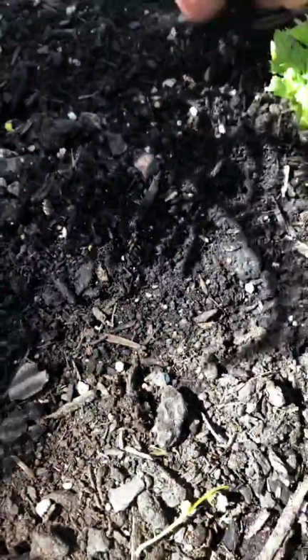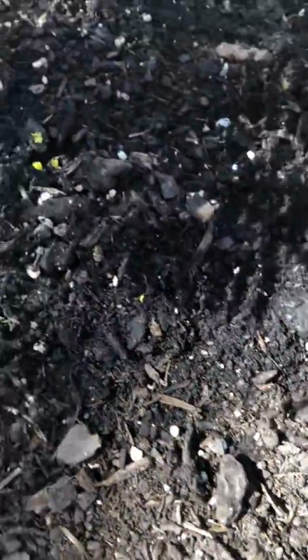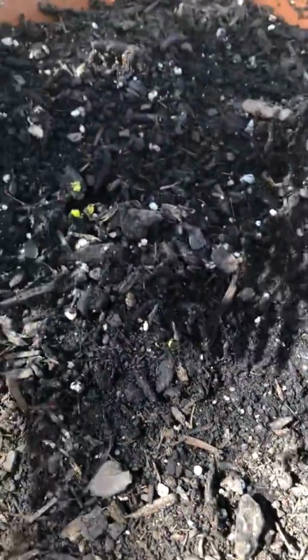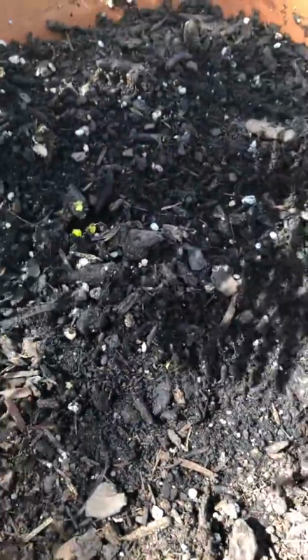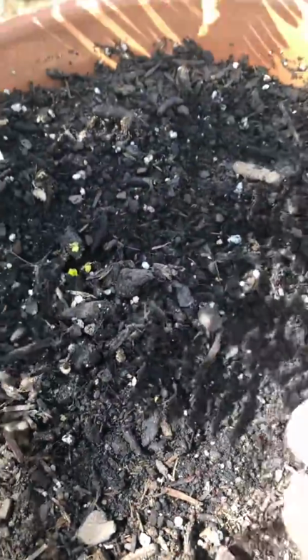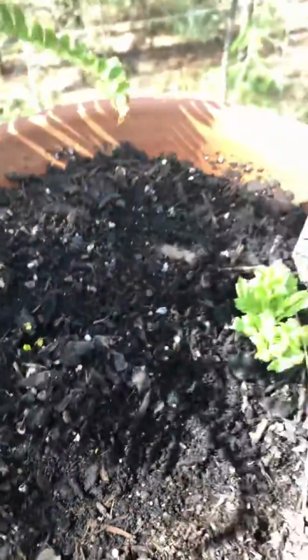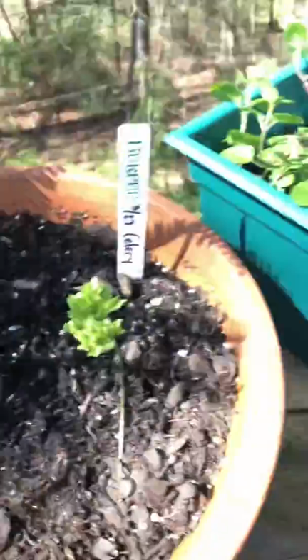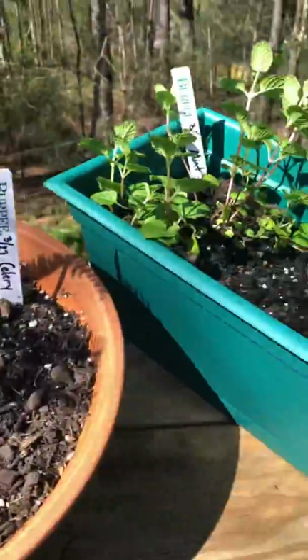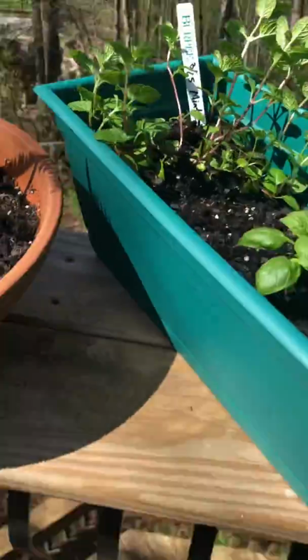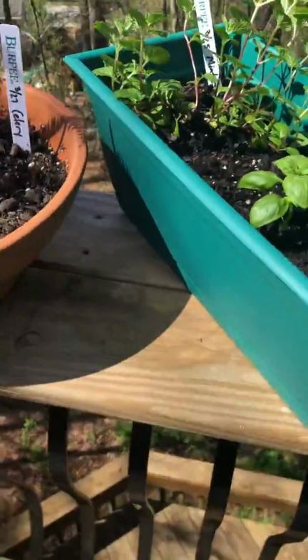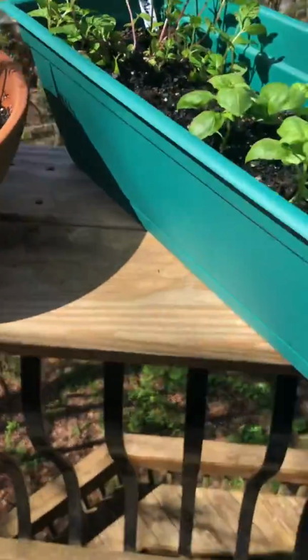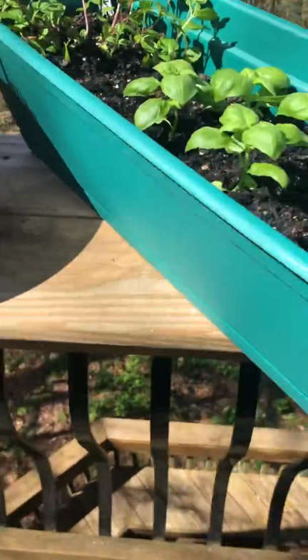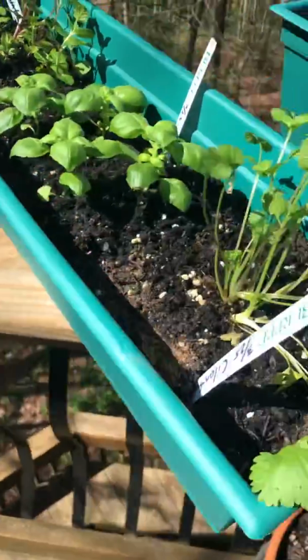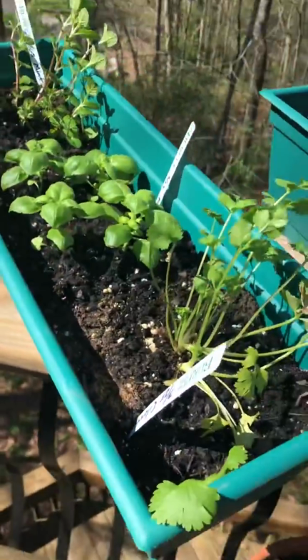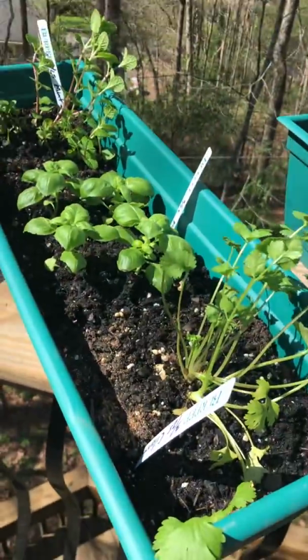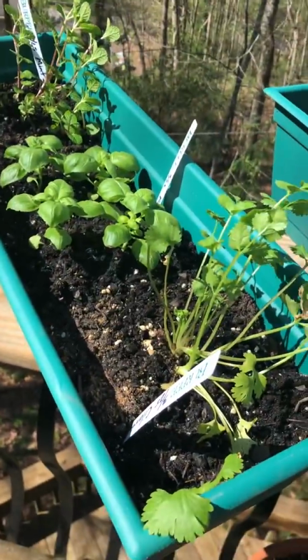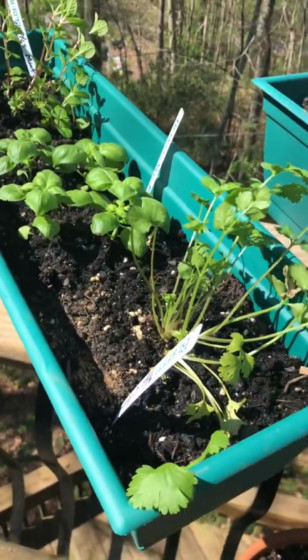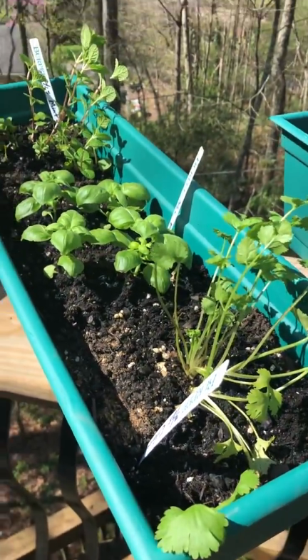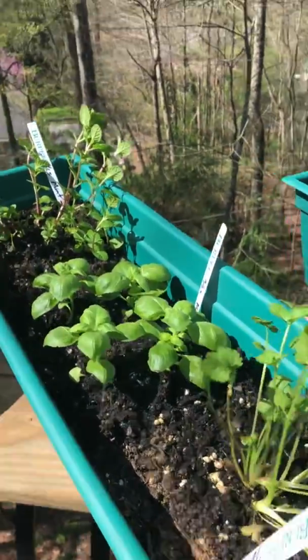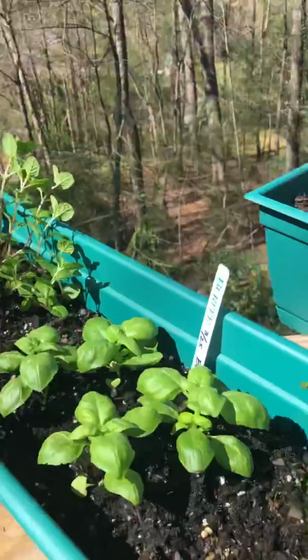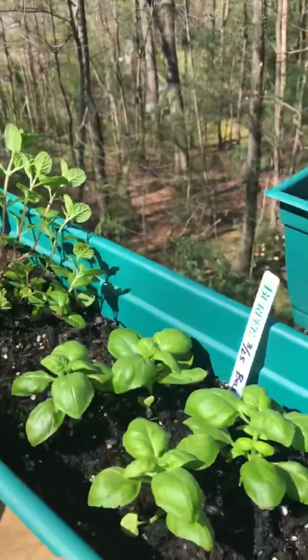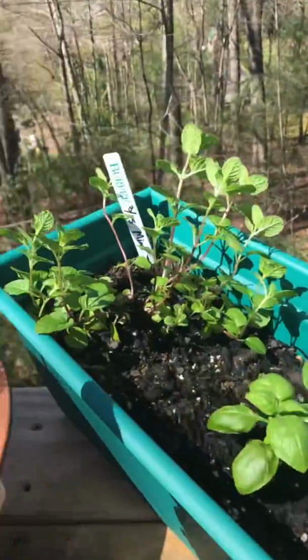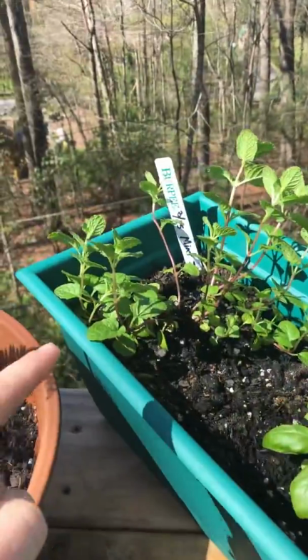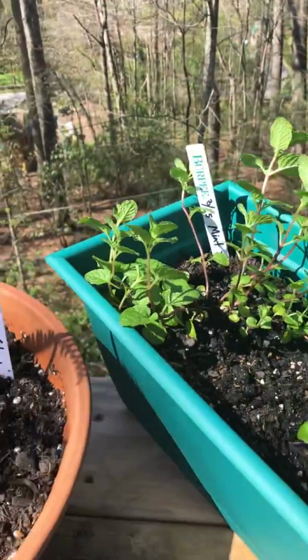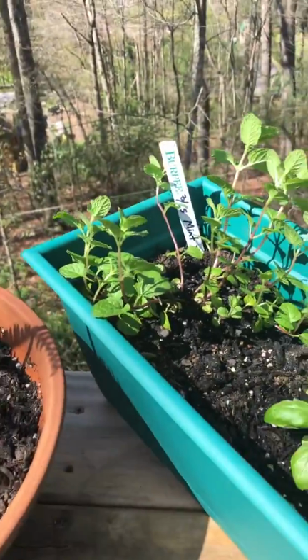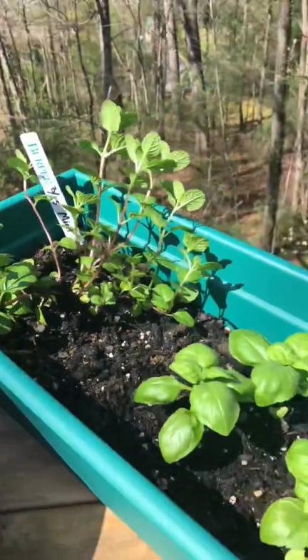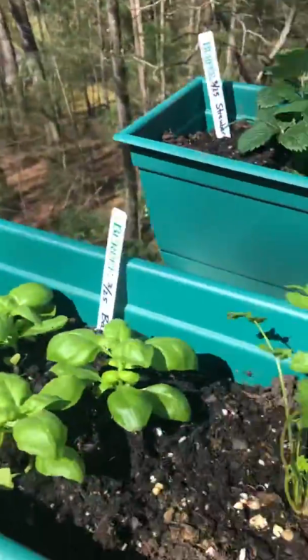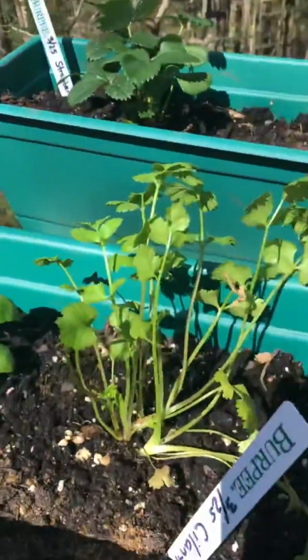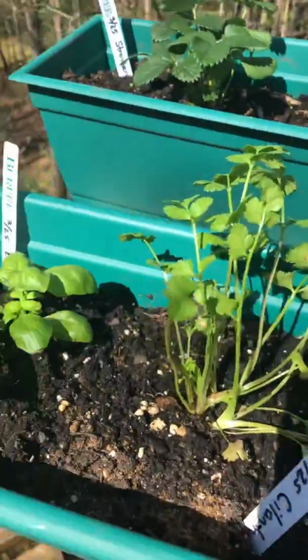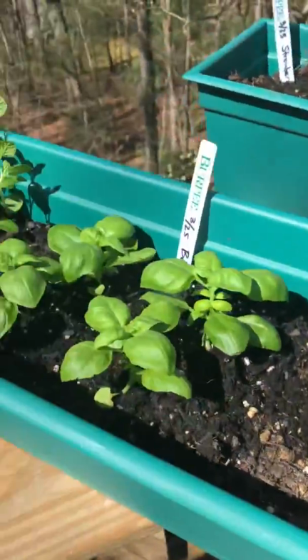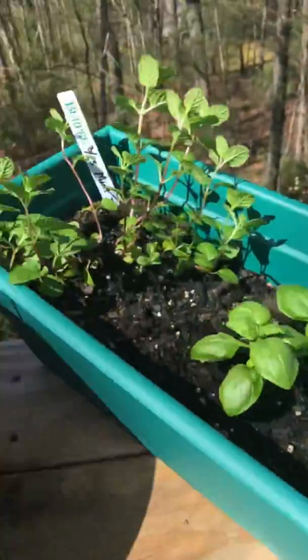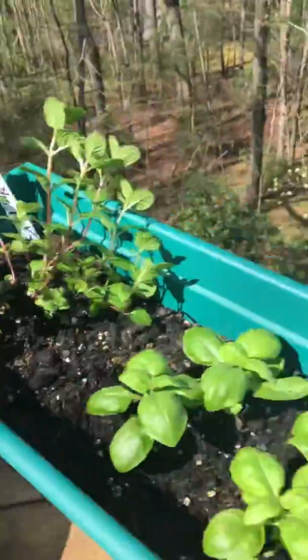These guys have been outside. They don't mind the cold weather. I did bring these in. These are our herbs. So we have our mint, our basil, and then, of course, our cilantro.